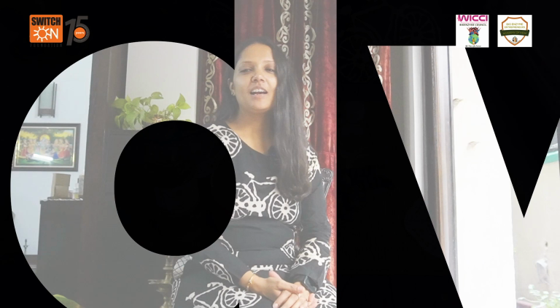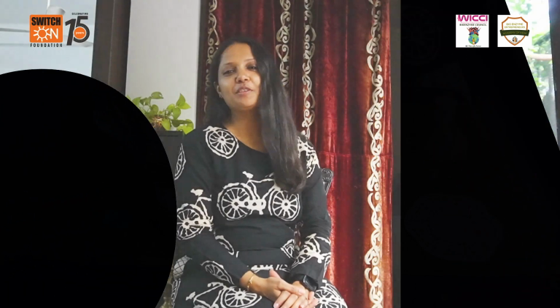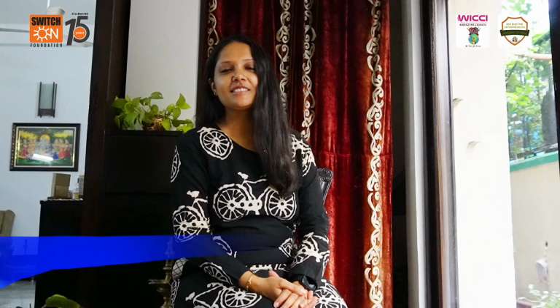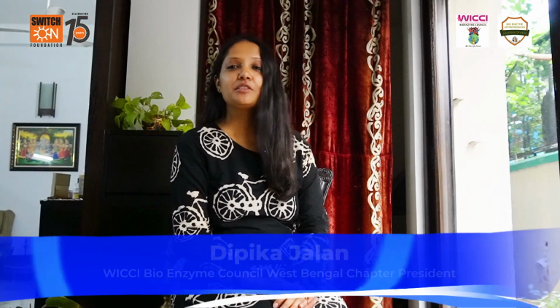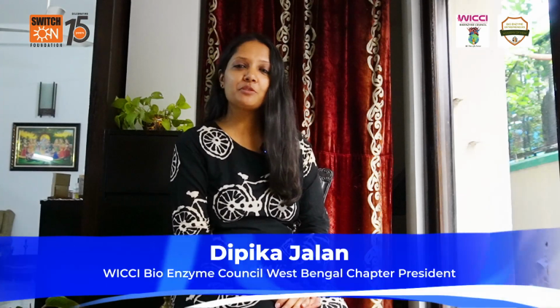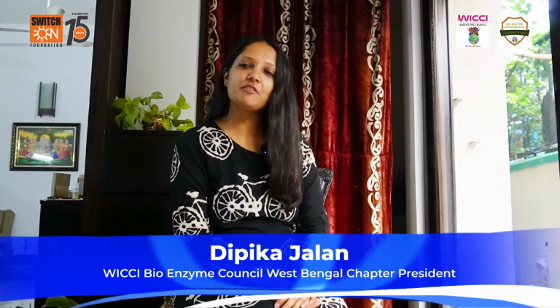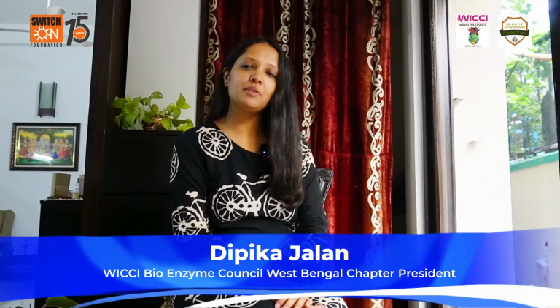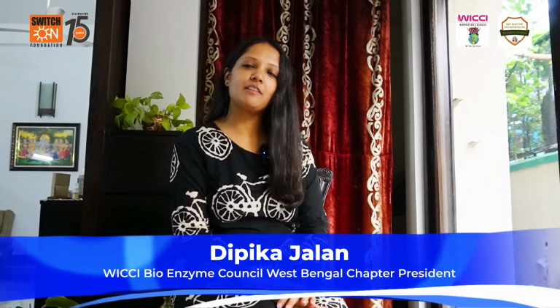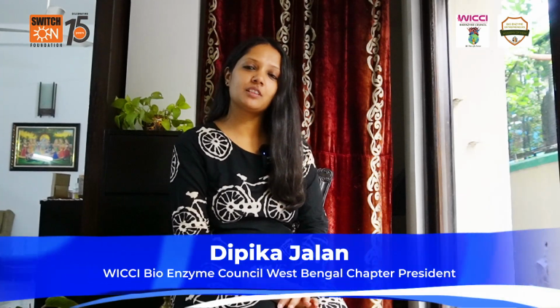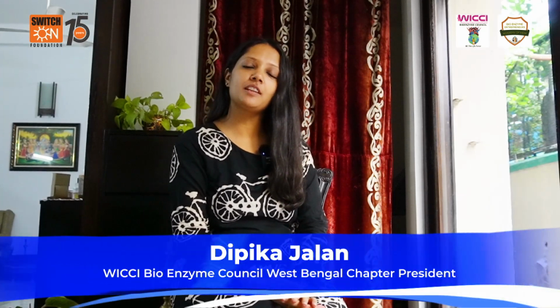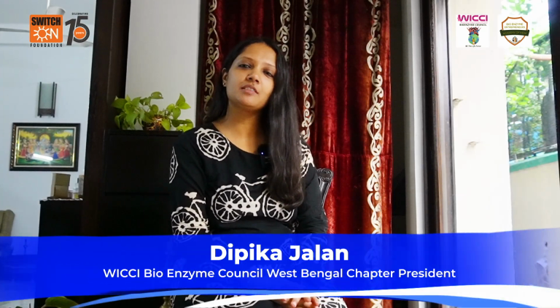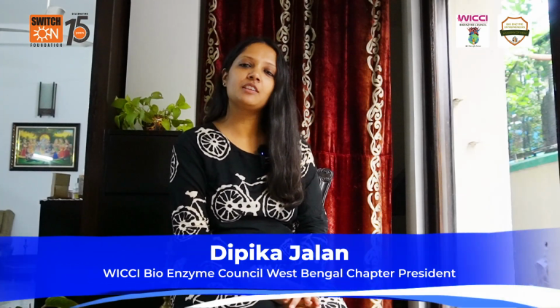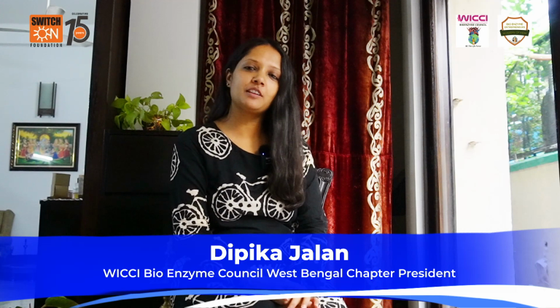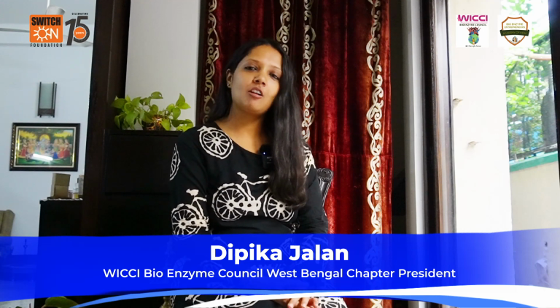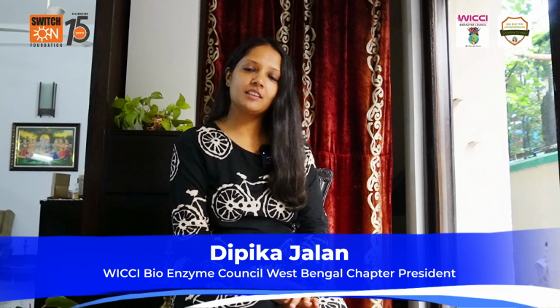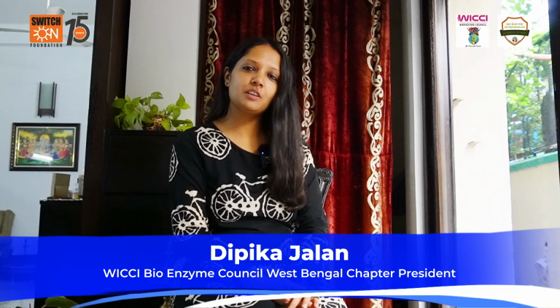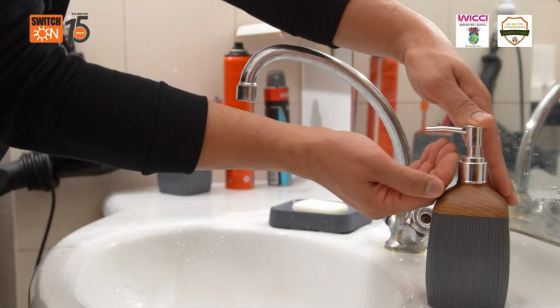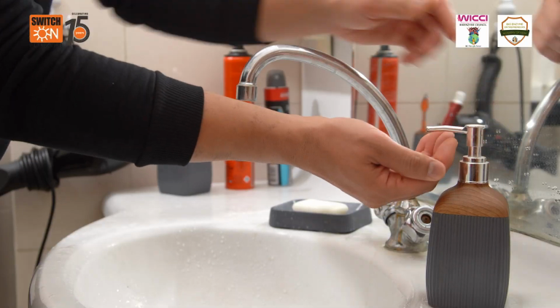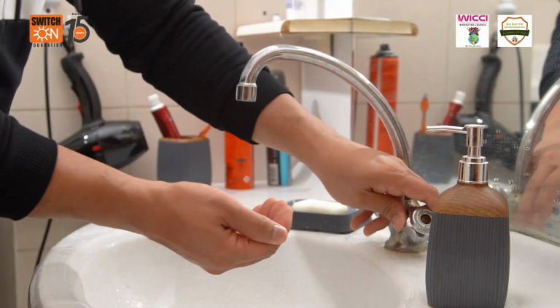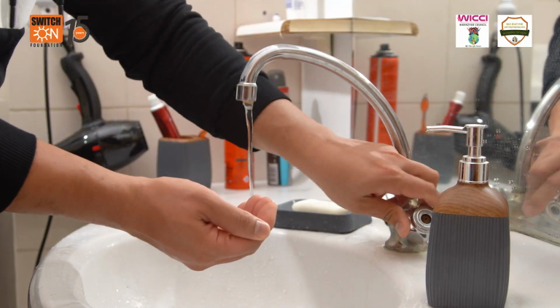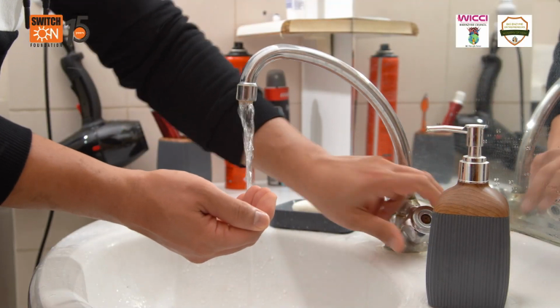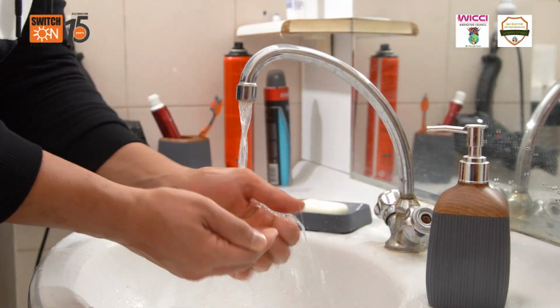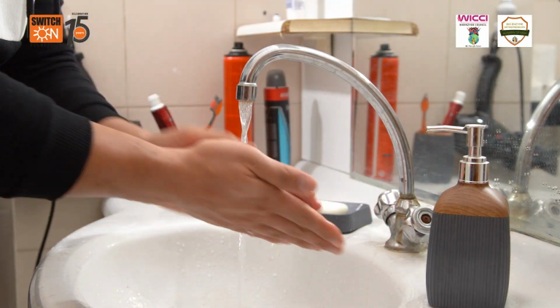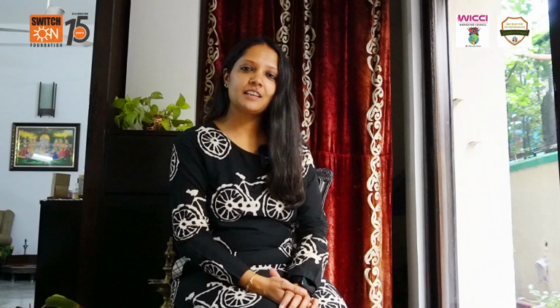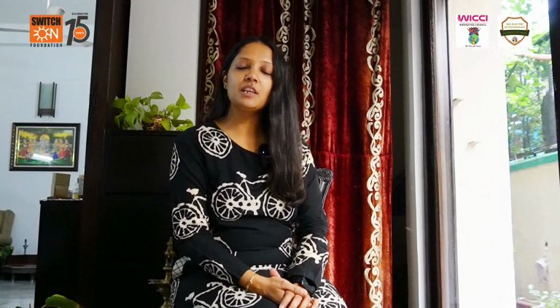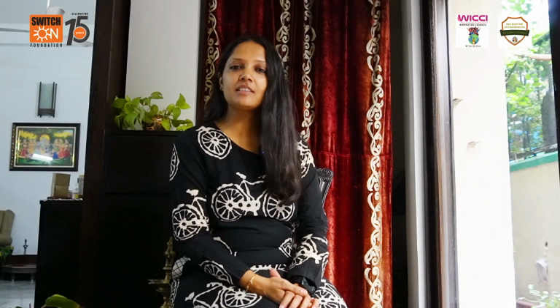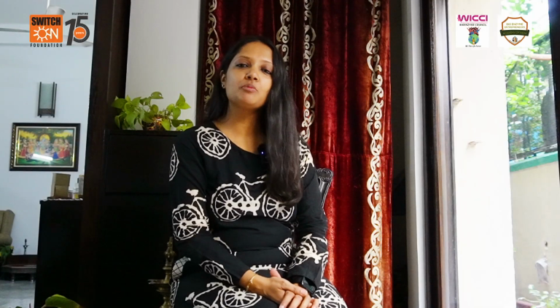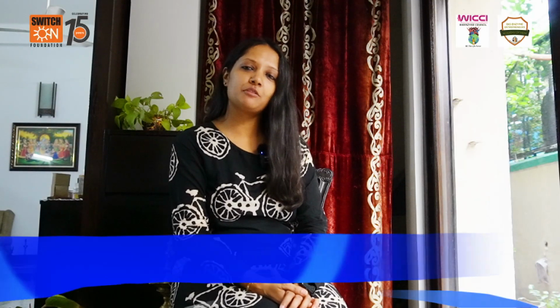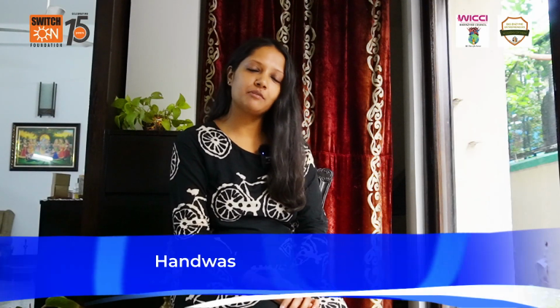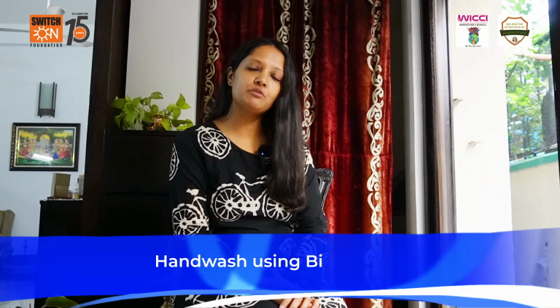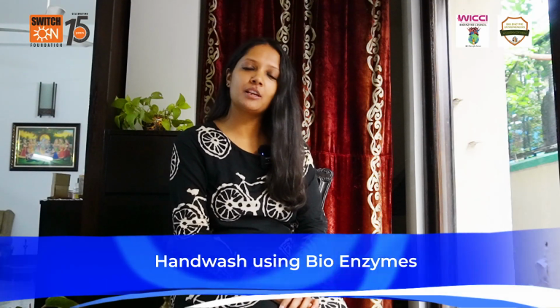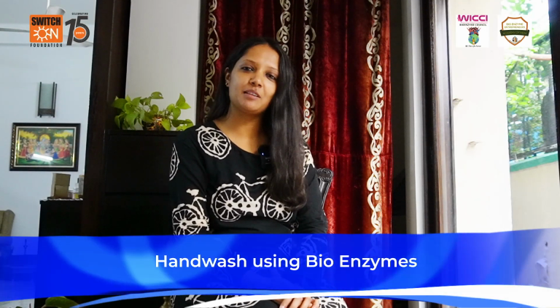Hello everyone! Did you know bioenzyme based hand wash is a very effective and eco-friendly alternative to the chemical based hand washes that we use every day? Today we'll learn how to make our own hand wash using bioenzymes.